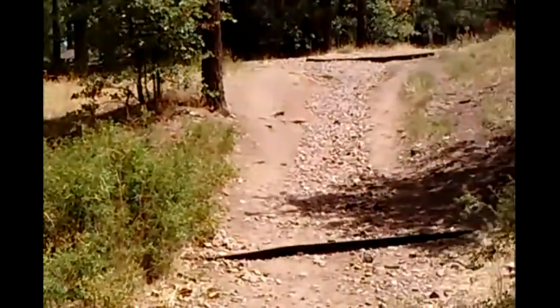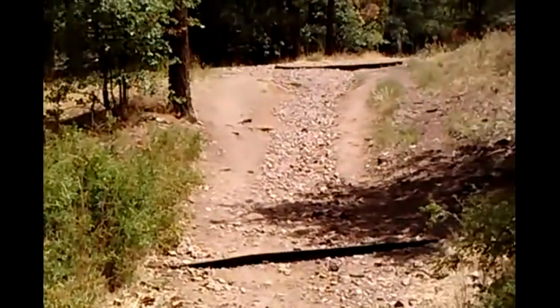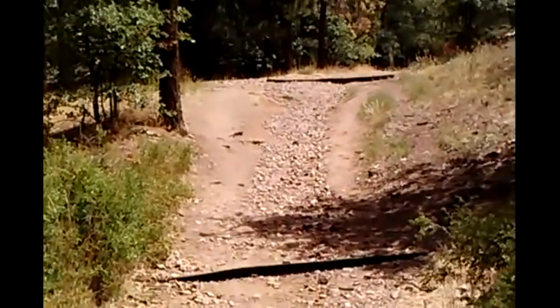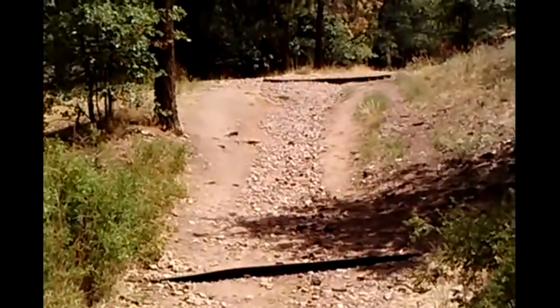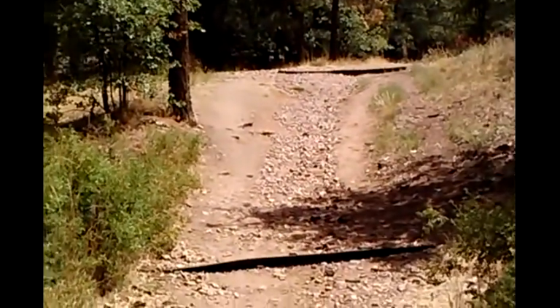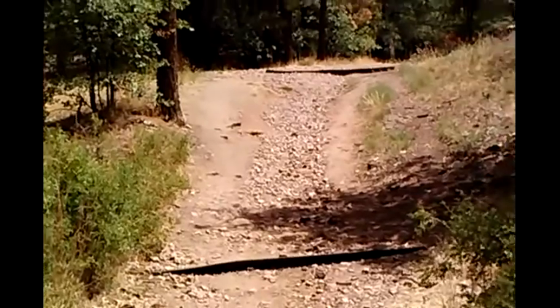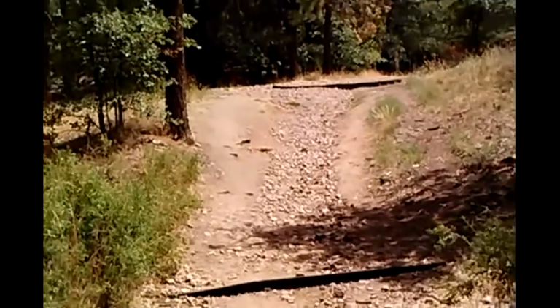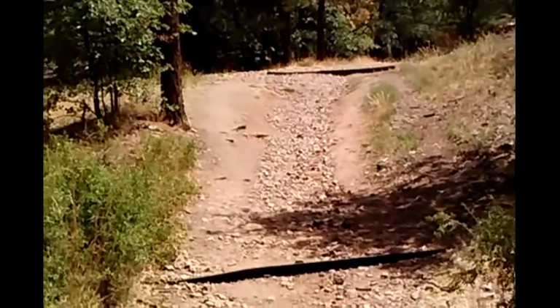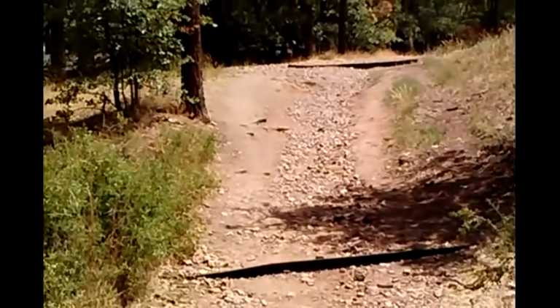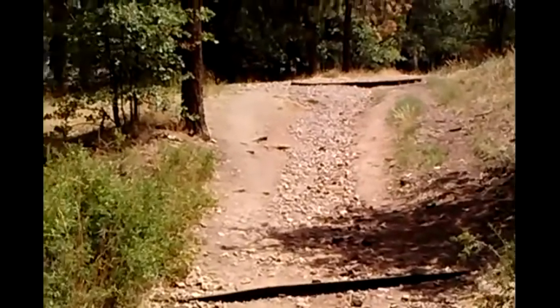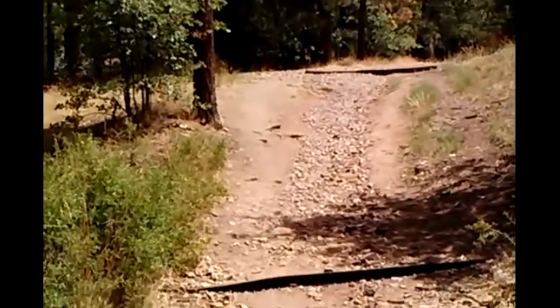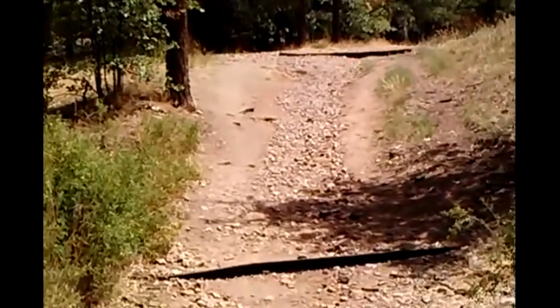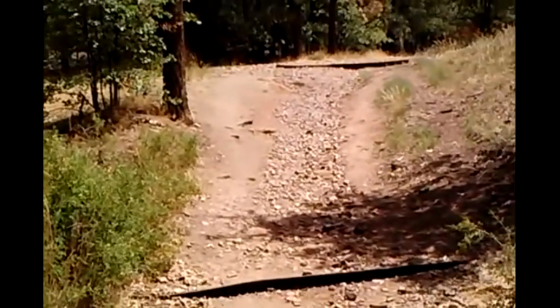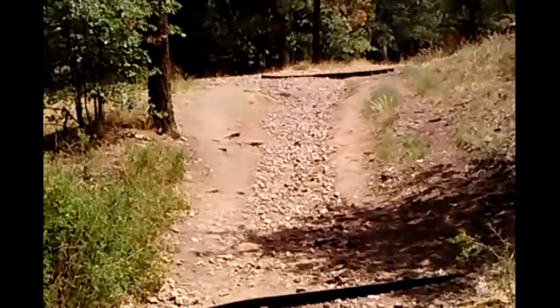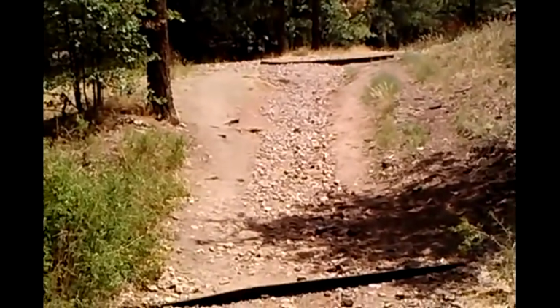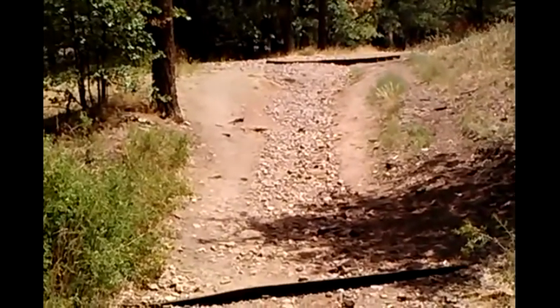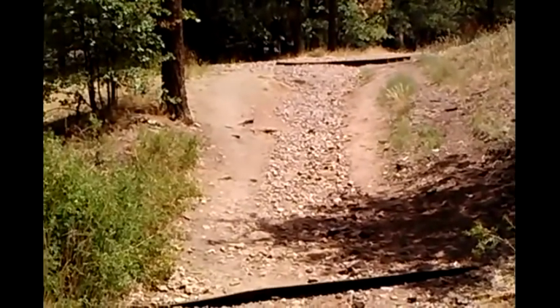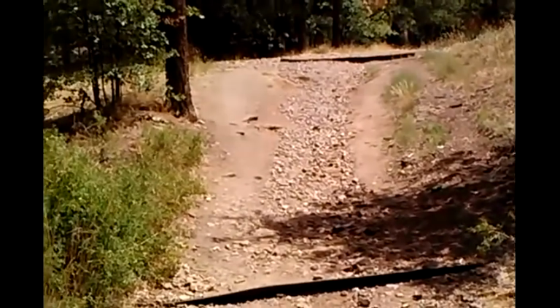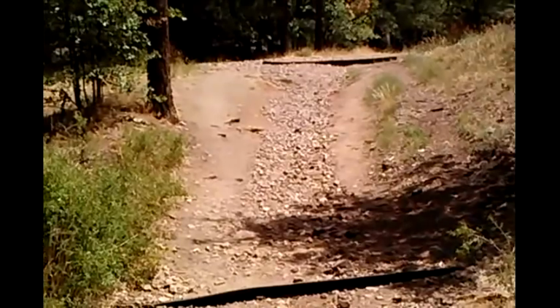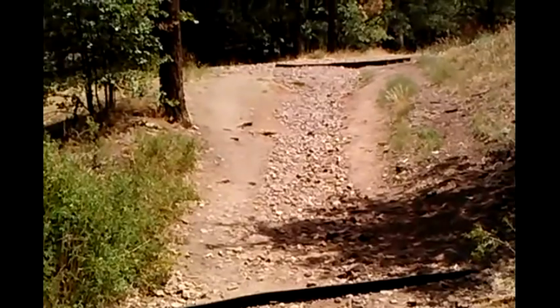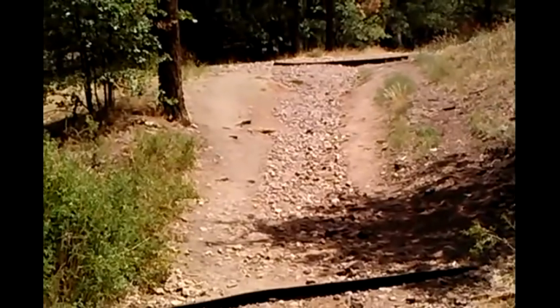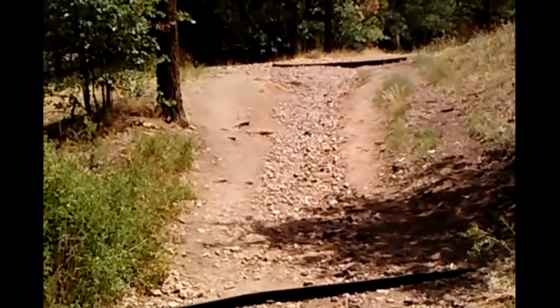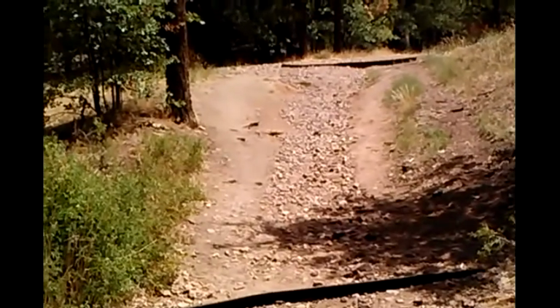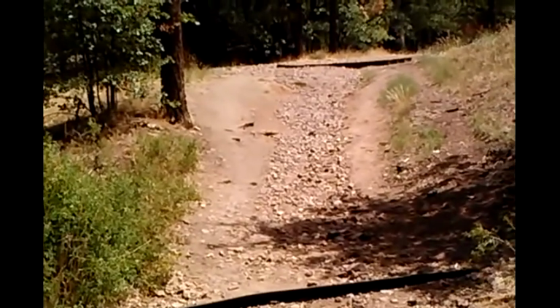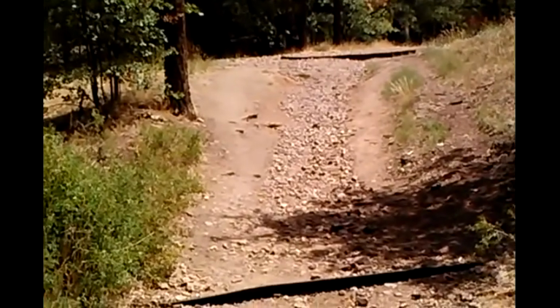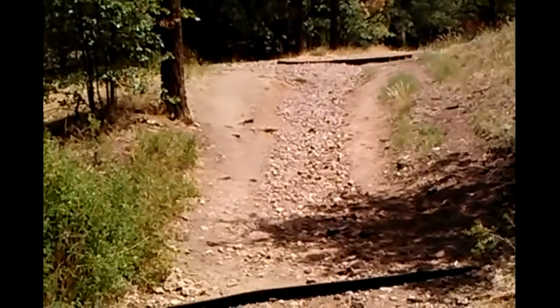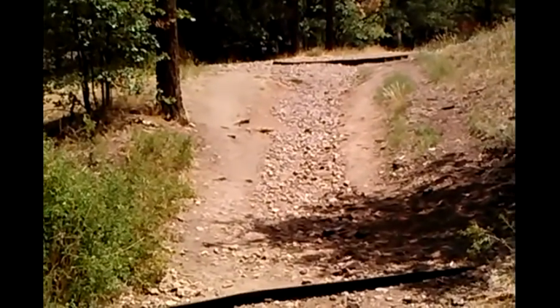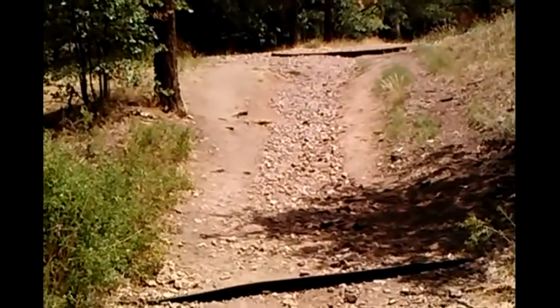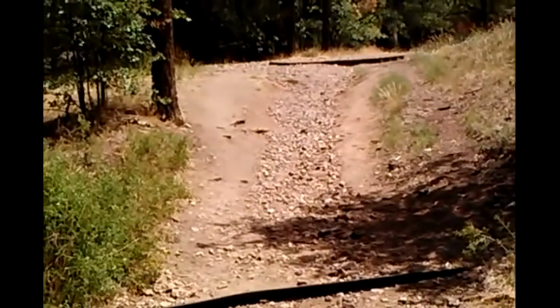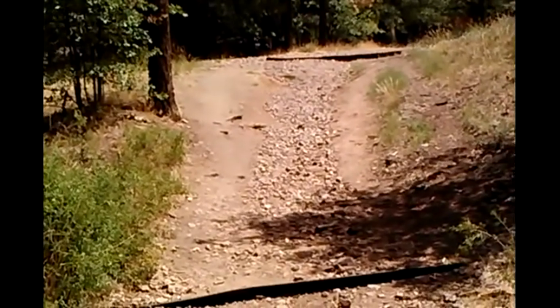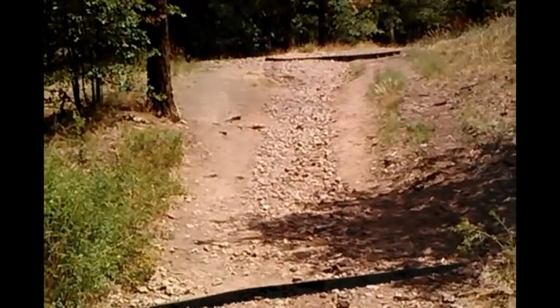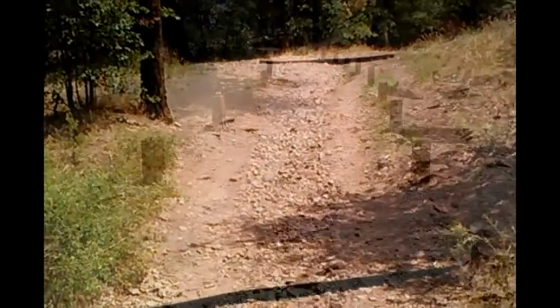It's a very popular mountain biking trail, and it's a really fun trail. I'm going to be adding more videos as I go up the trail. Bye for now.